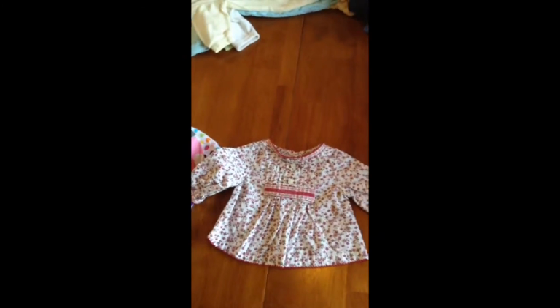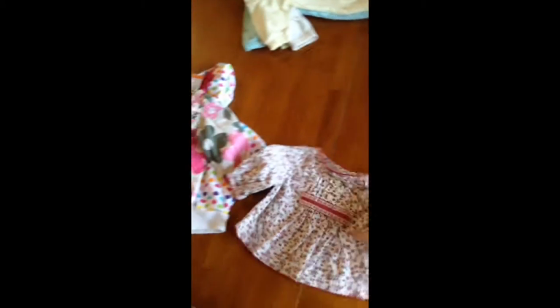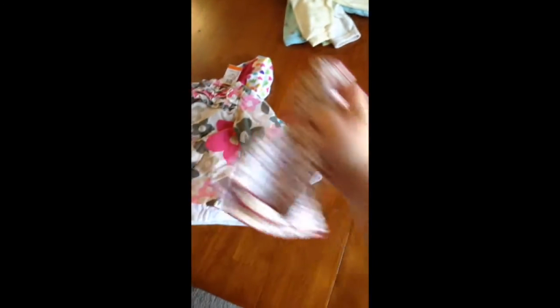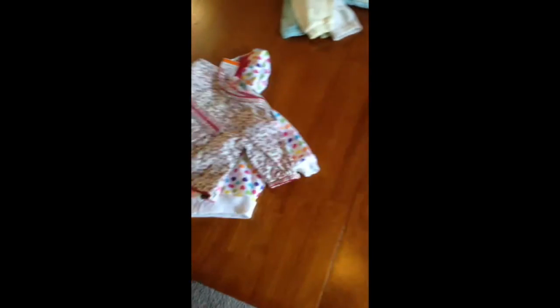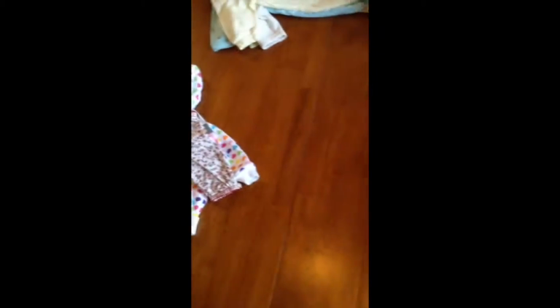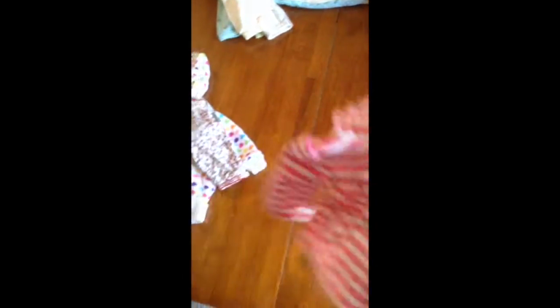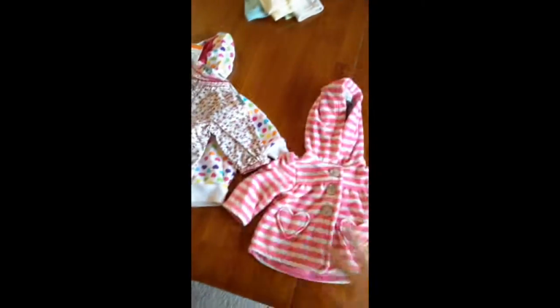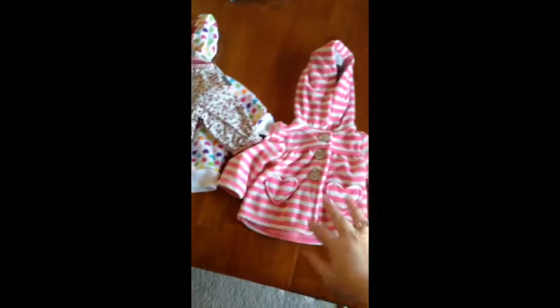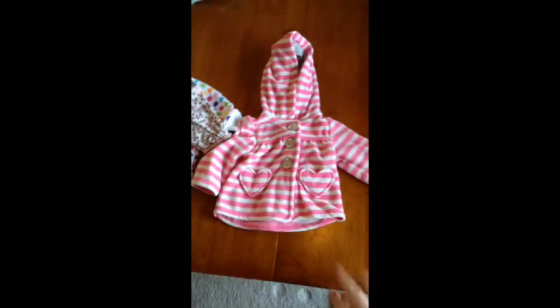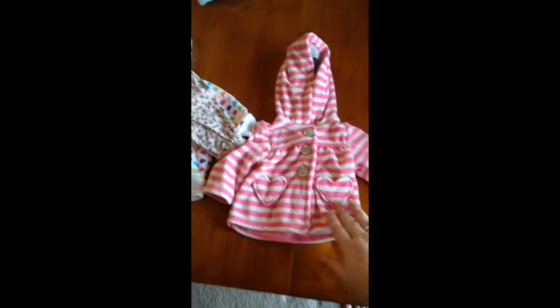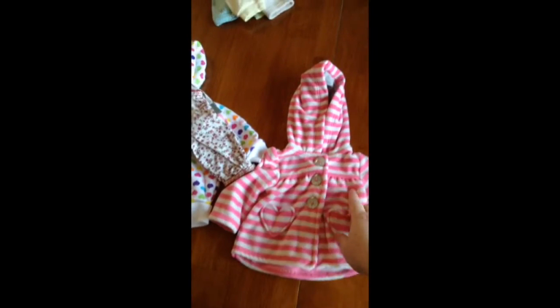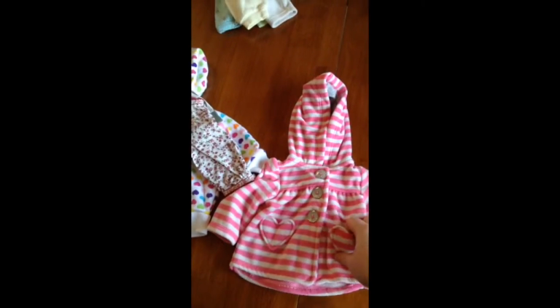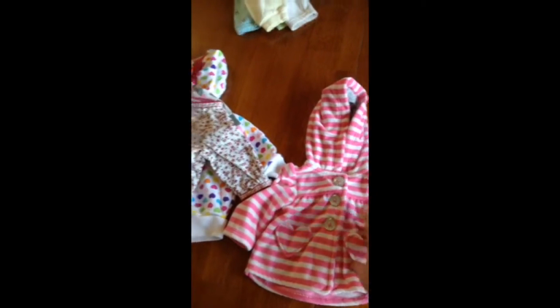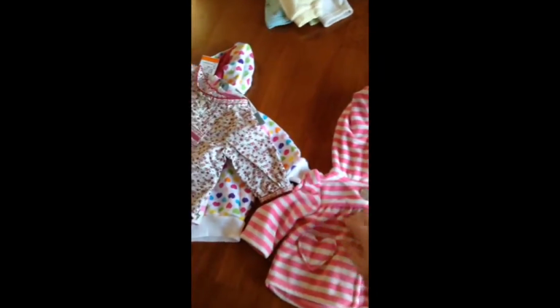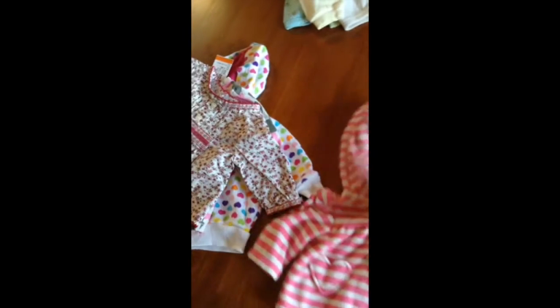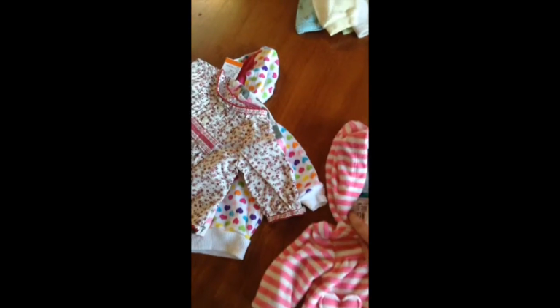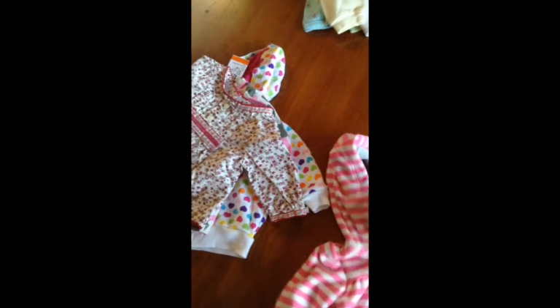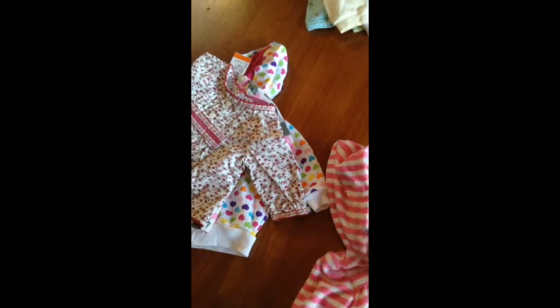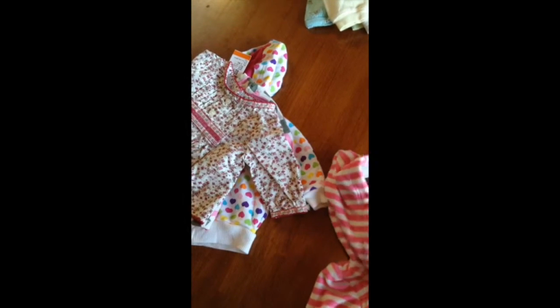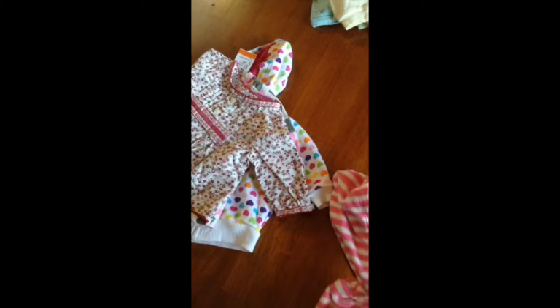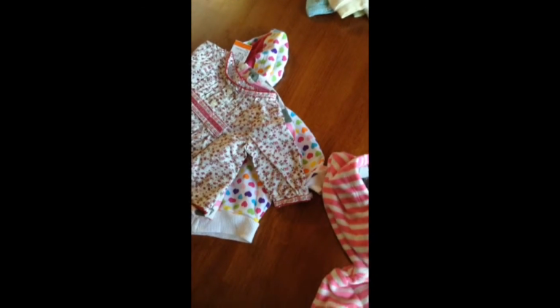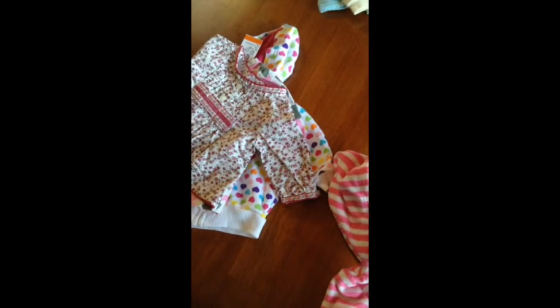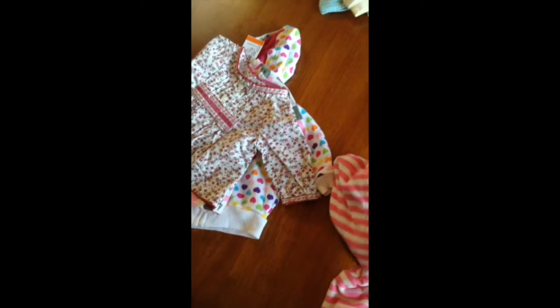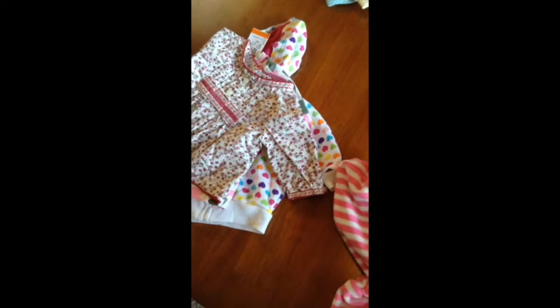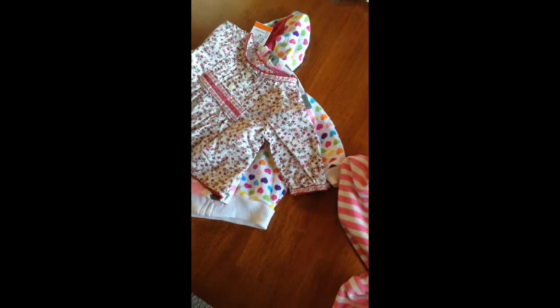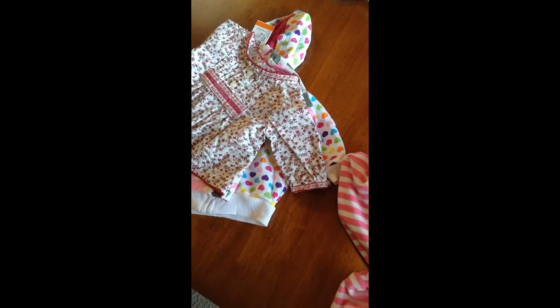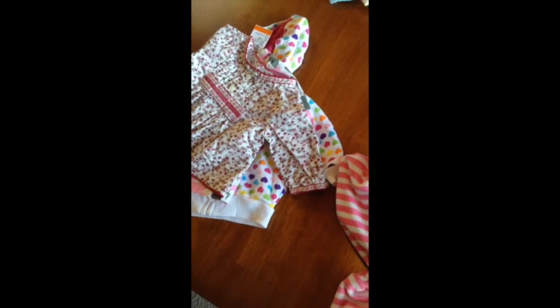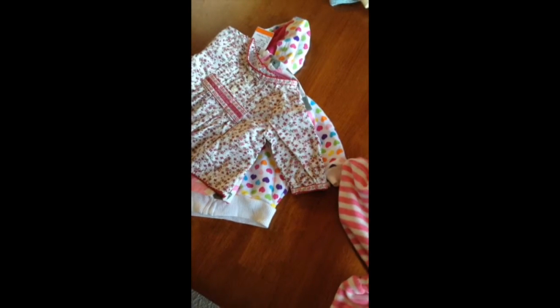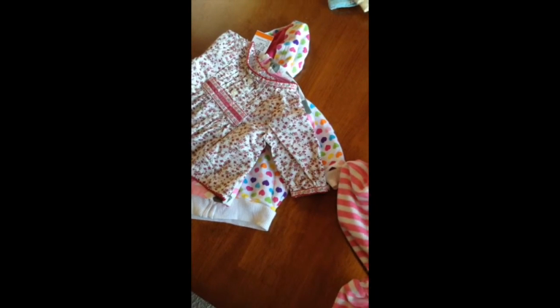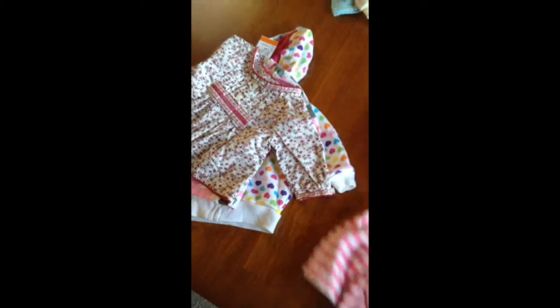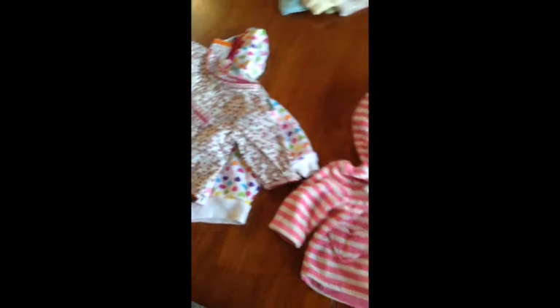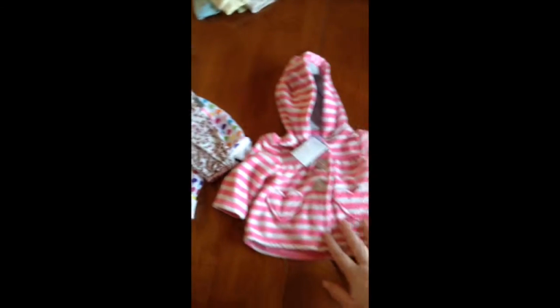And then I got a cute little jacket with little hearts. I love these little pockets and then buttons. It's from Carters, a newborn Carters. I got it for 99 cents.